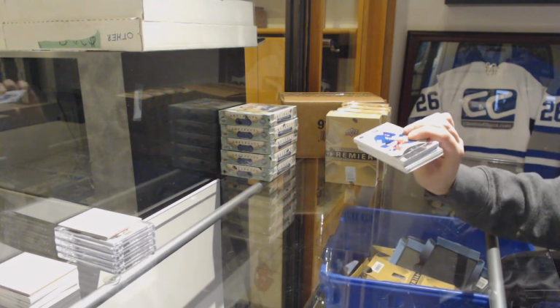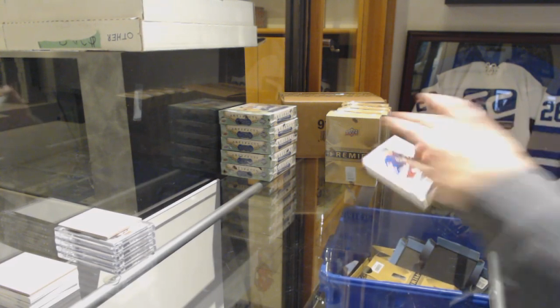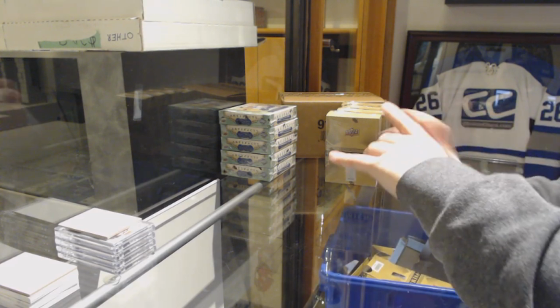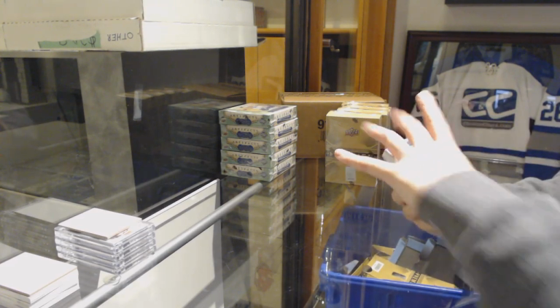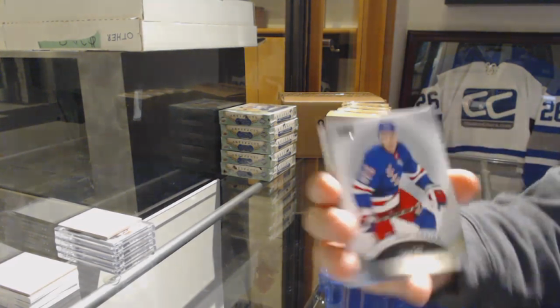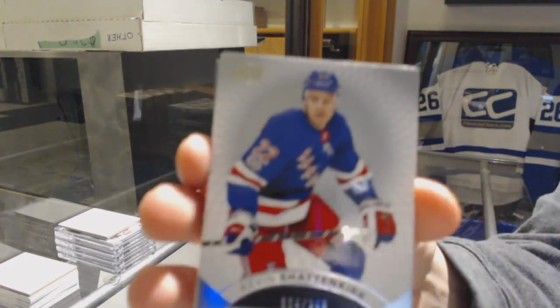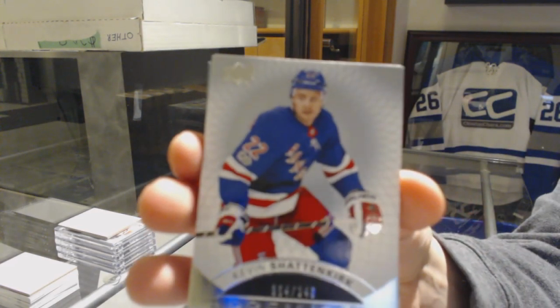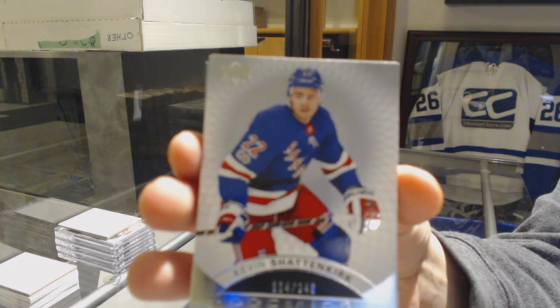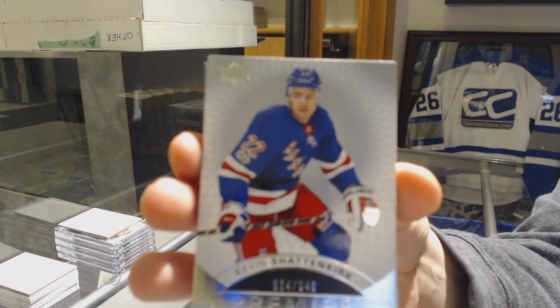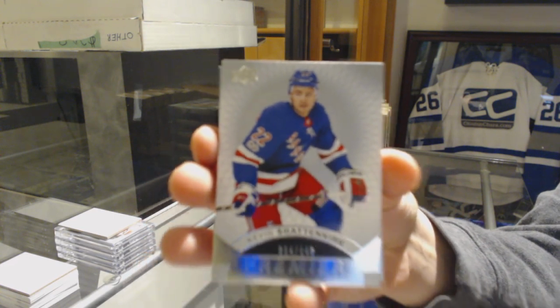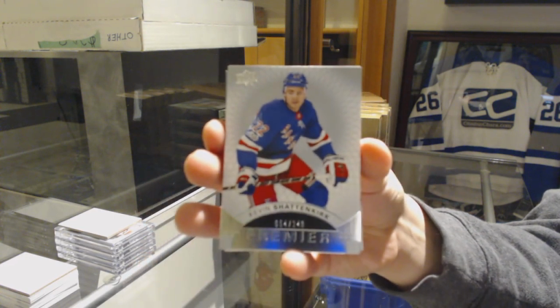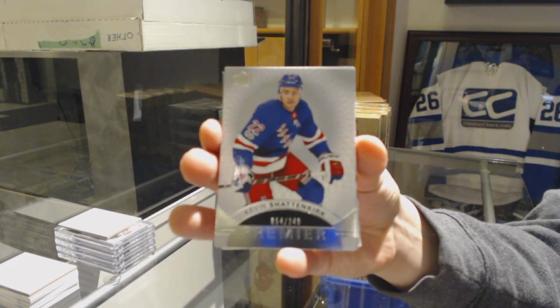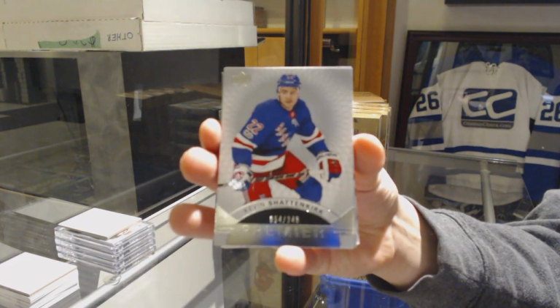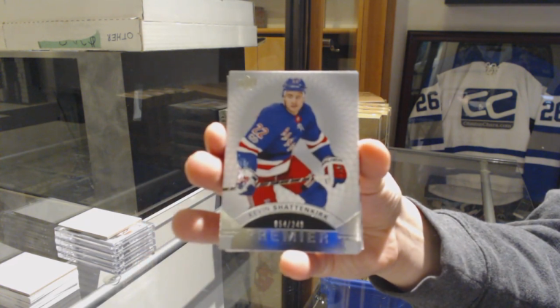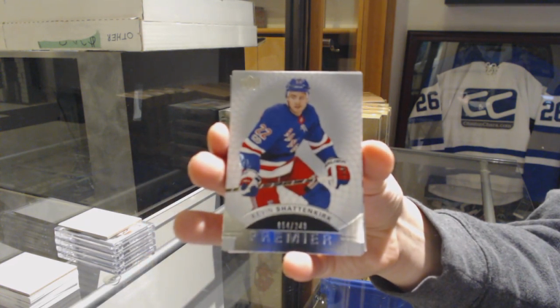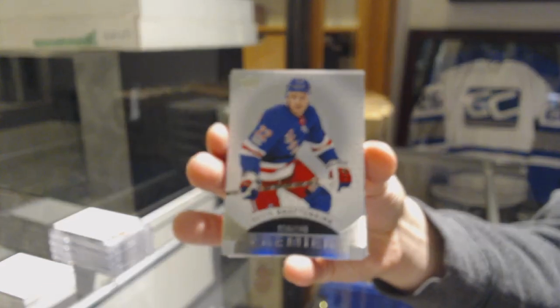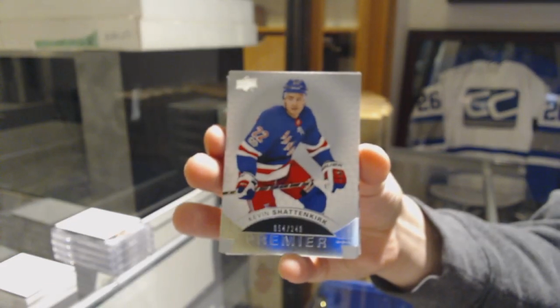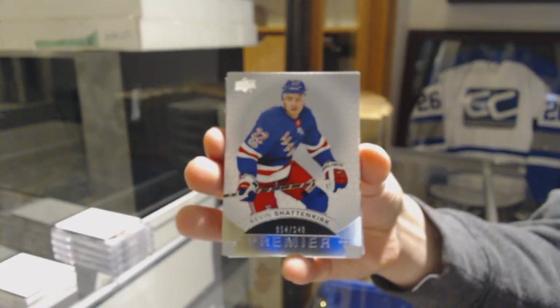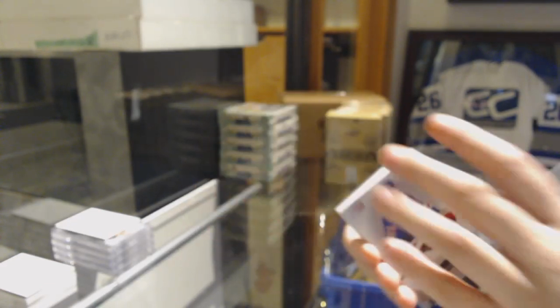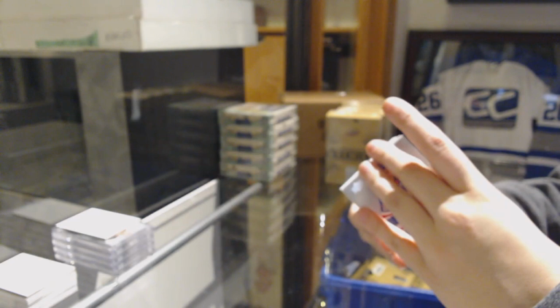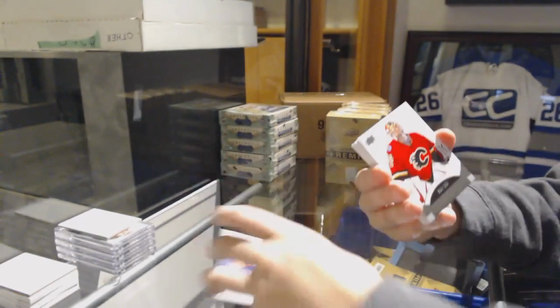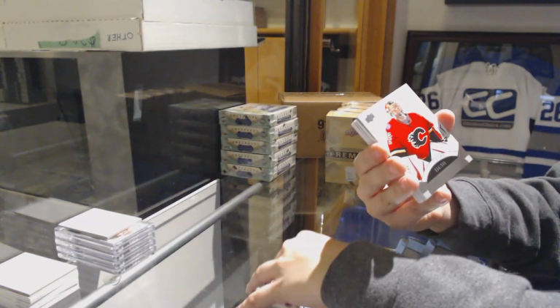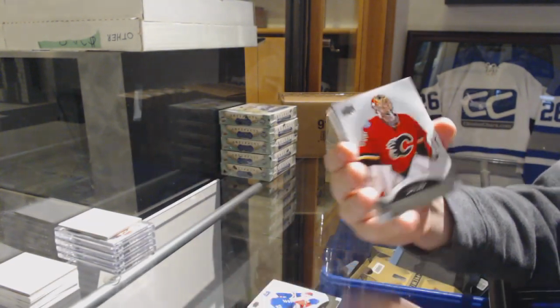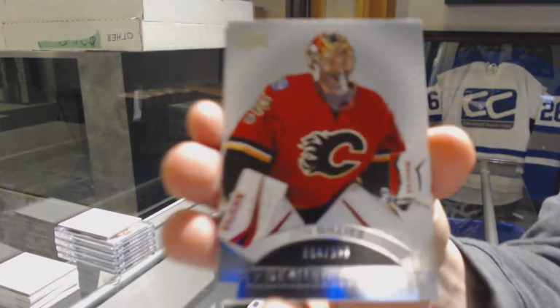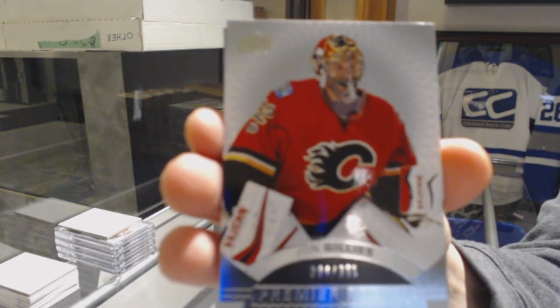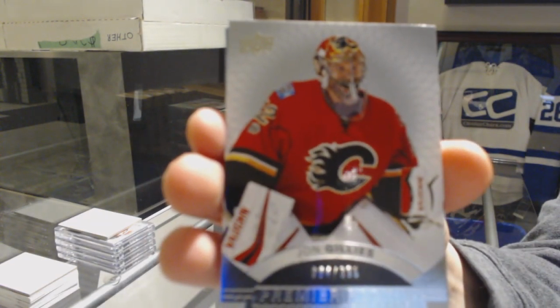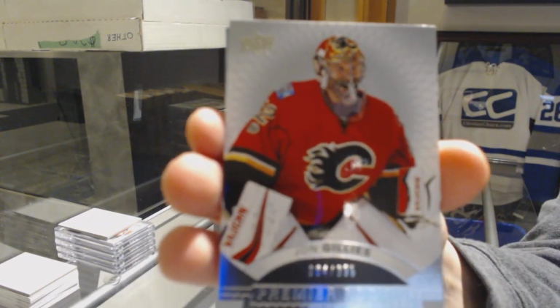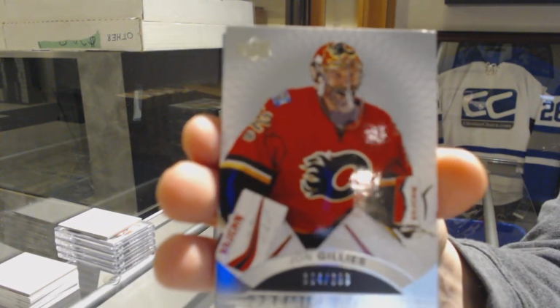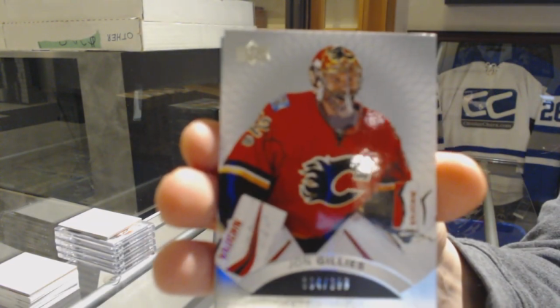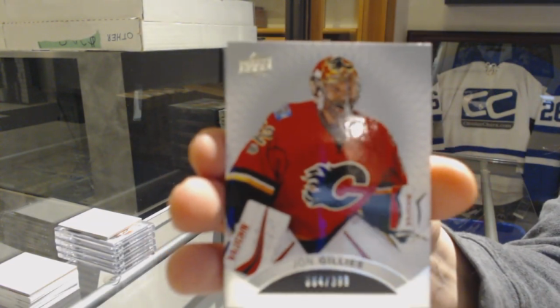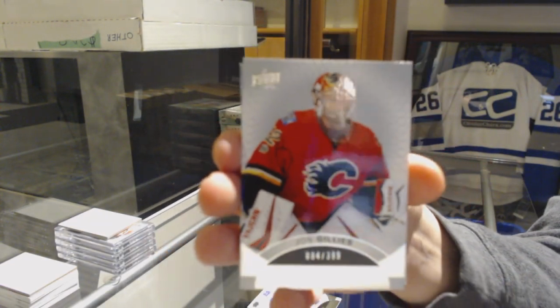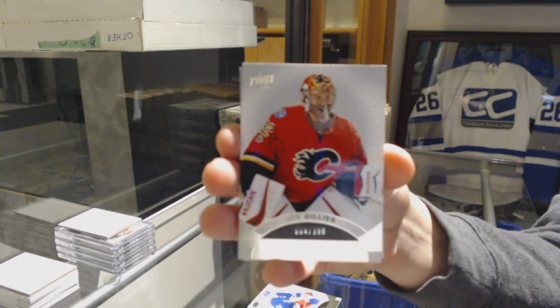We've got a base card numbered at 249 for the Rangers, Kevin Shattenkirk. And number 399 Rookie for the Flames, John Gillies.